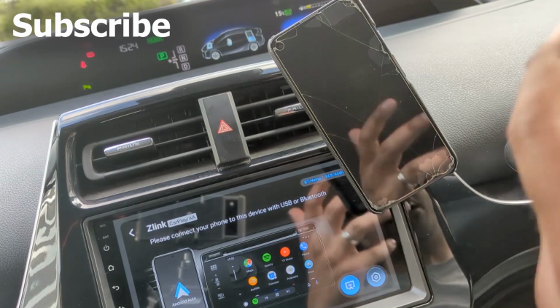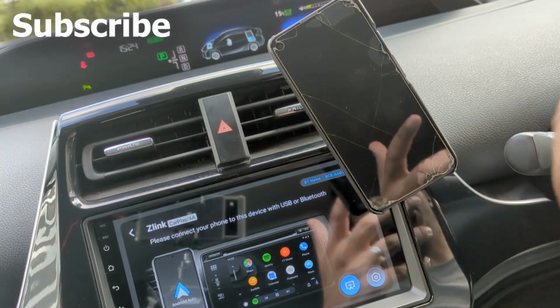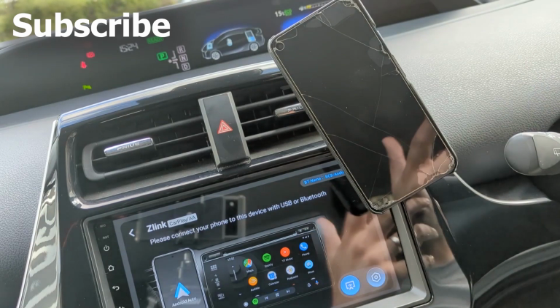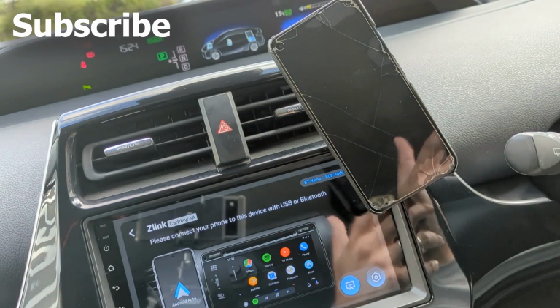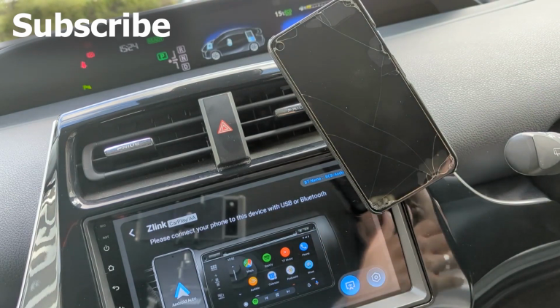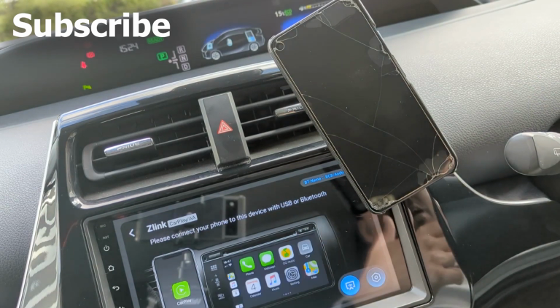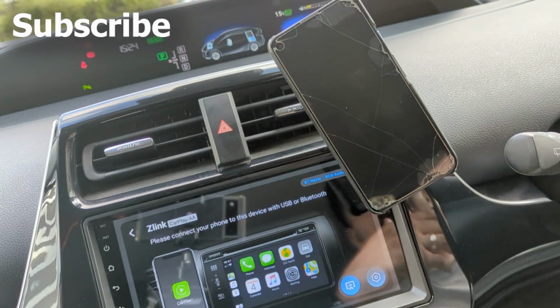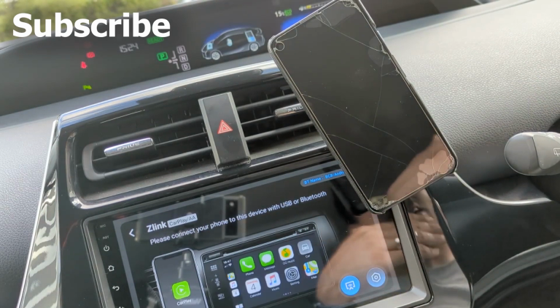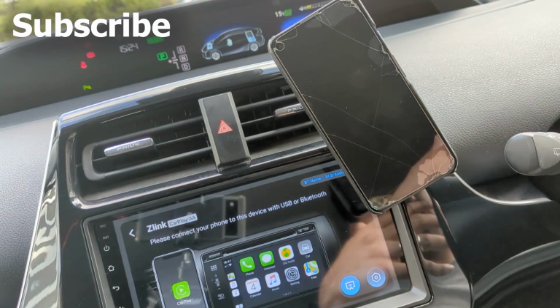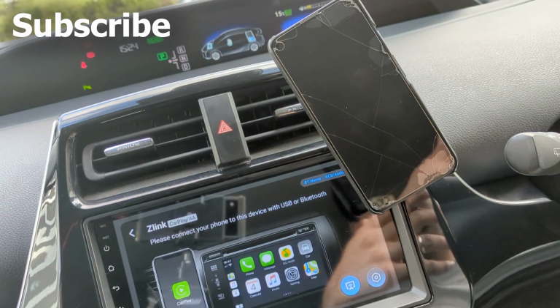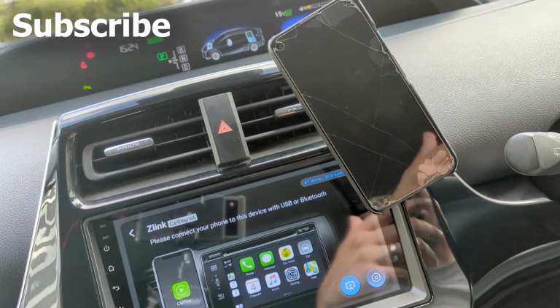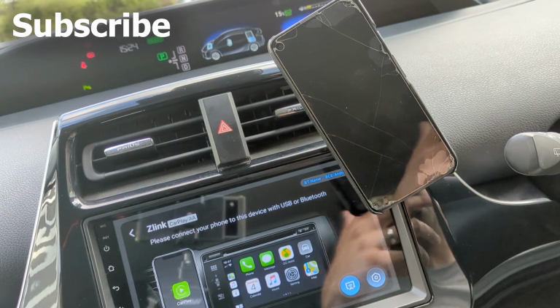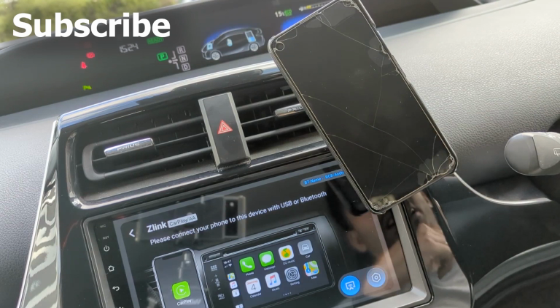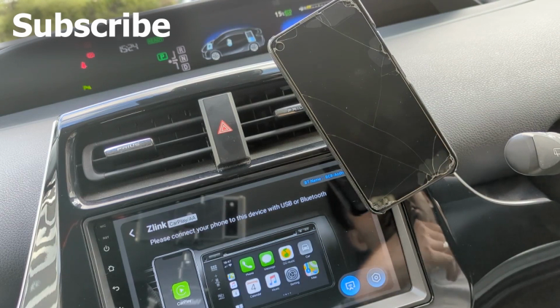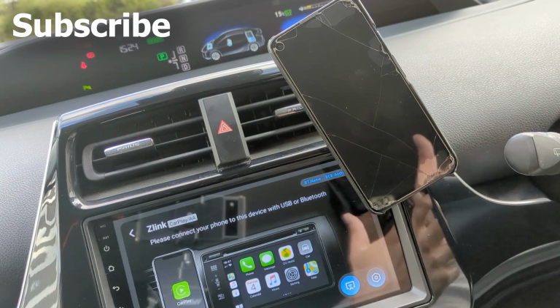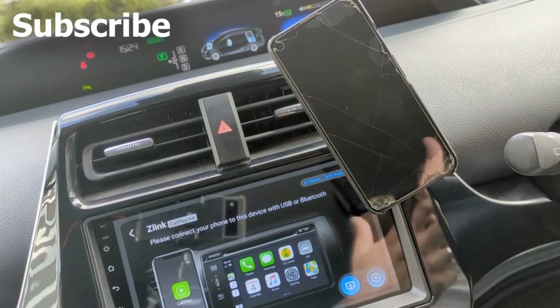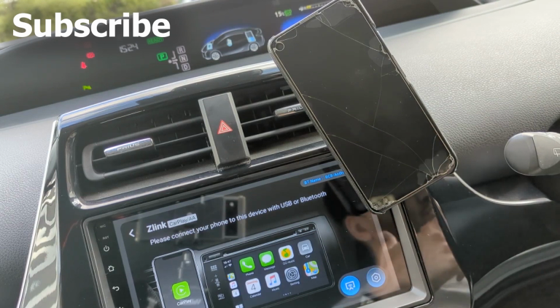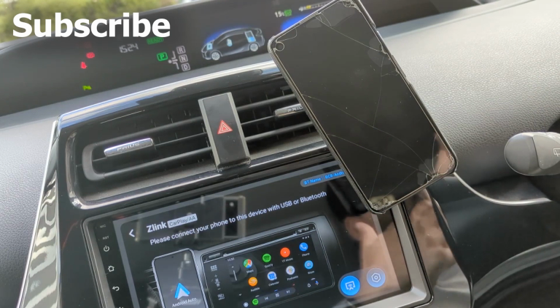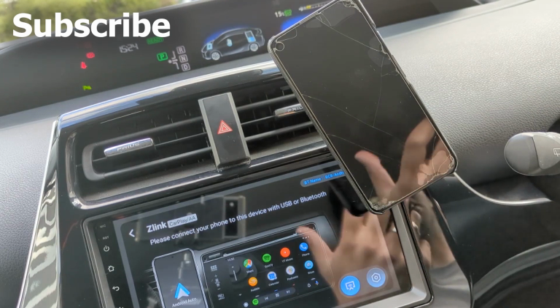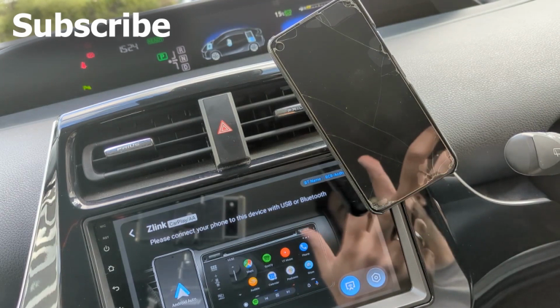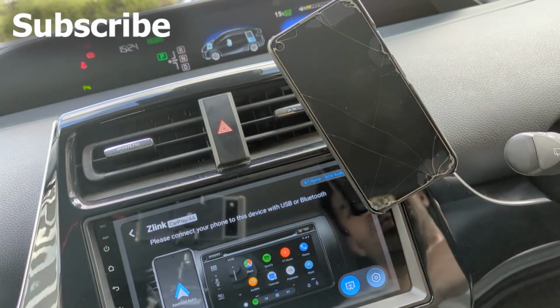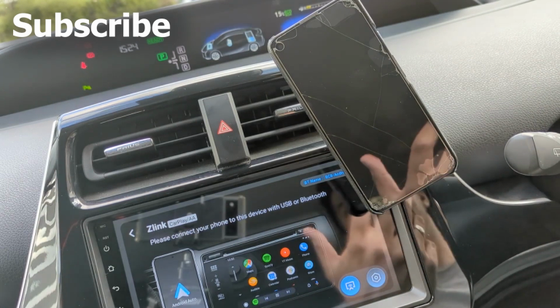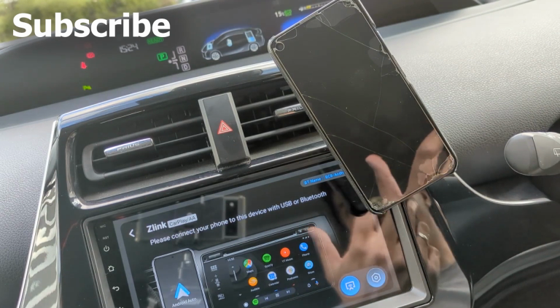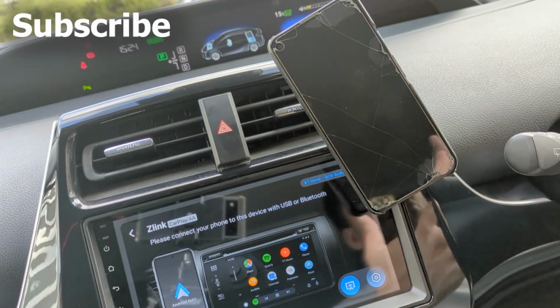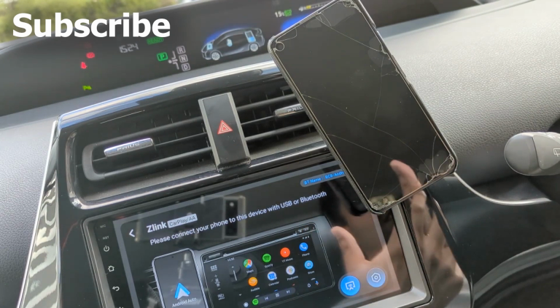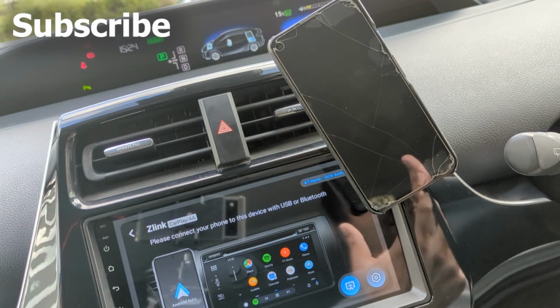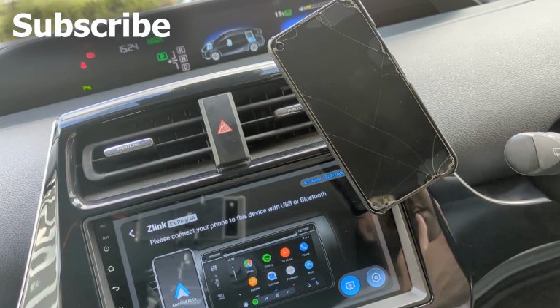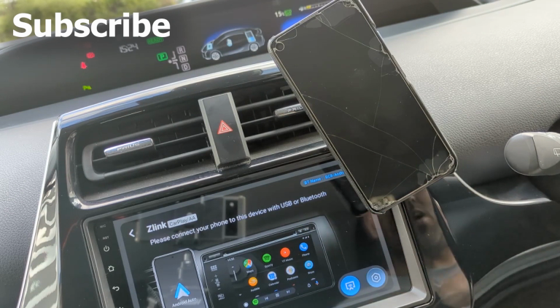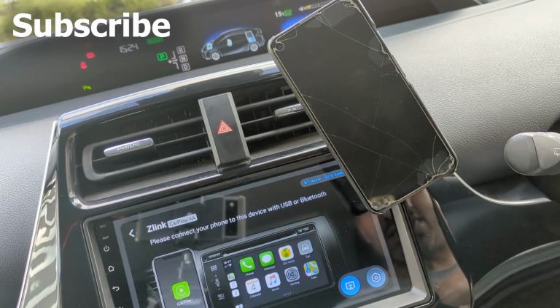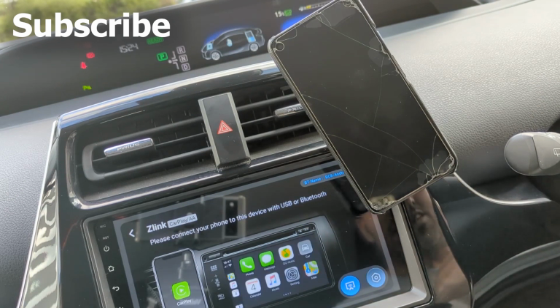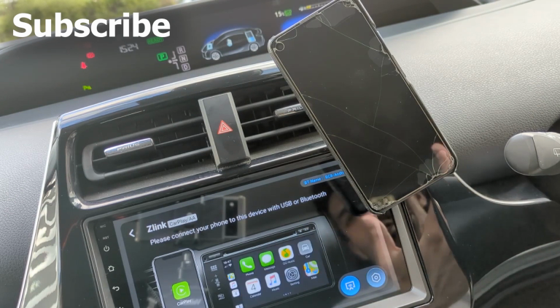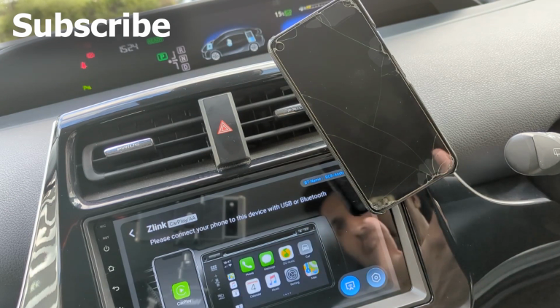Hi everyone. In this video I'm going to show you how to get Android Auto connected to your device when you're having that issue where it doesn't connect — just goes all awkward, doesn't want to connect, looks like it's half connected but it's just not connecting.